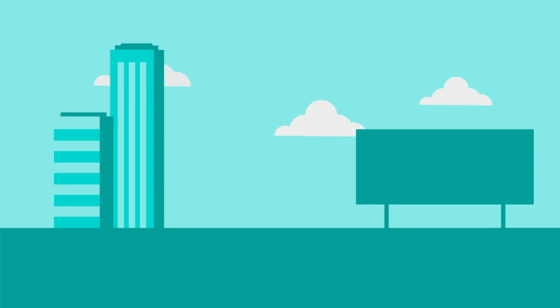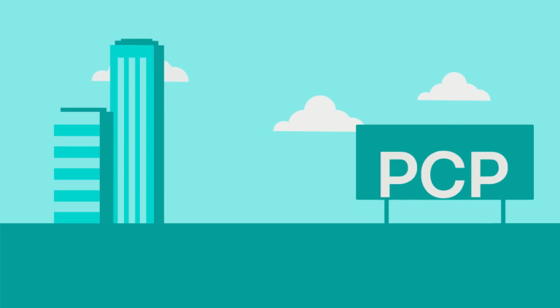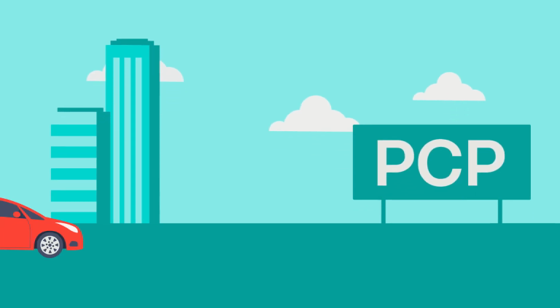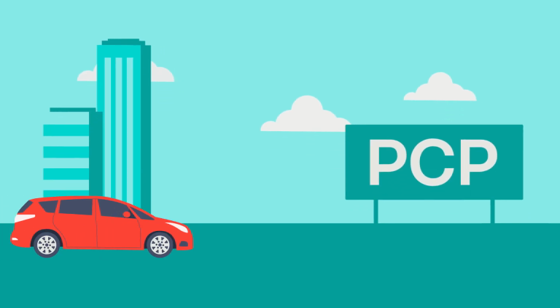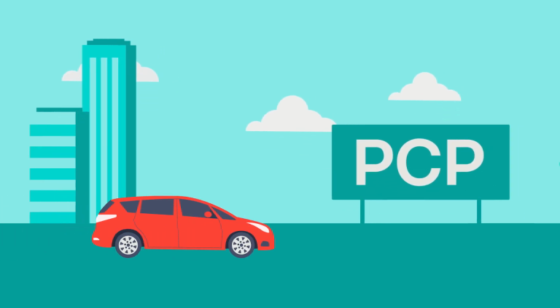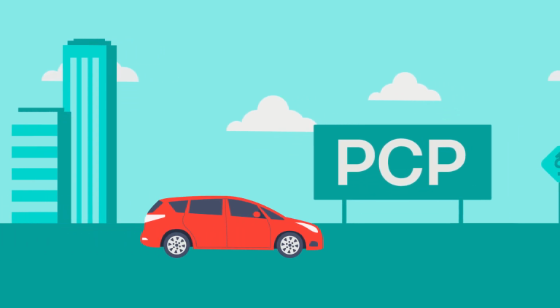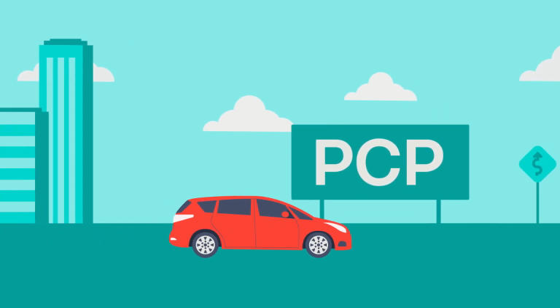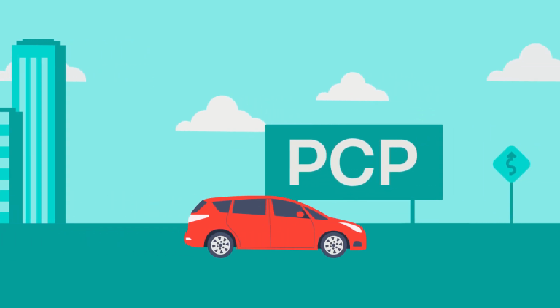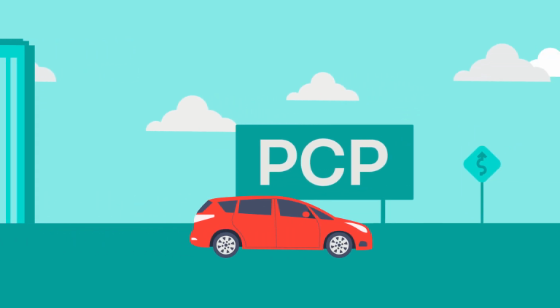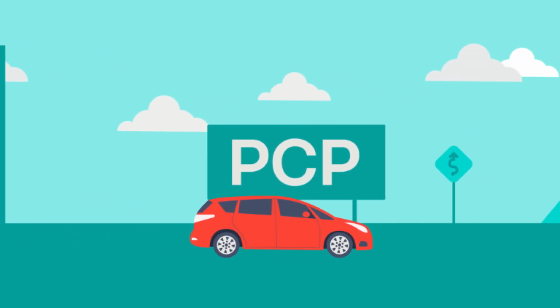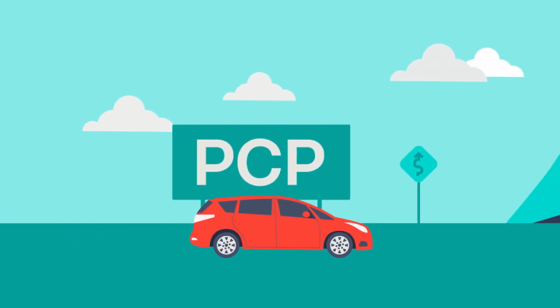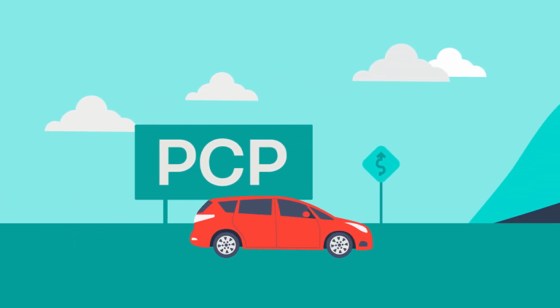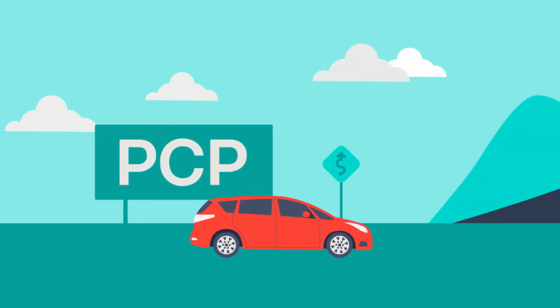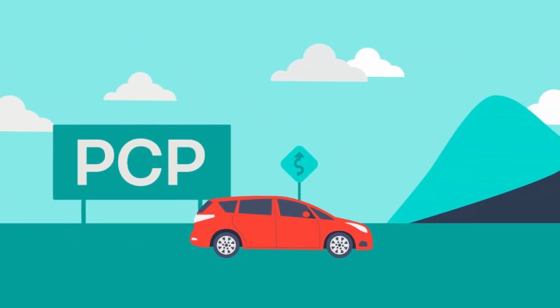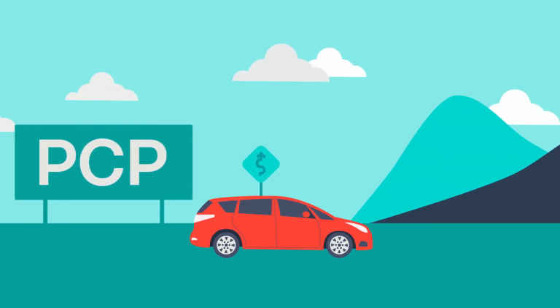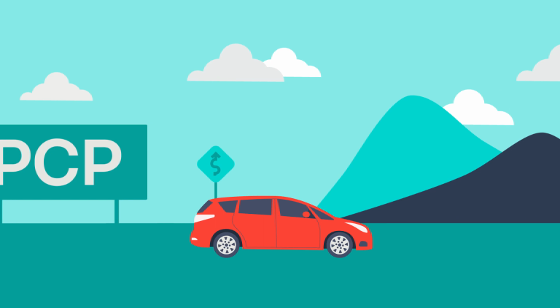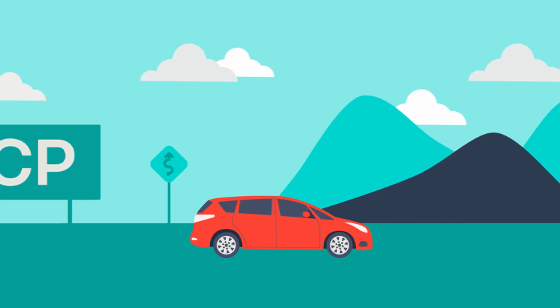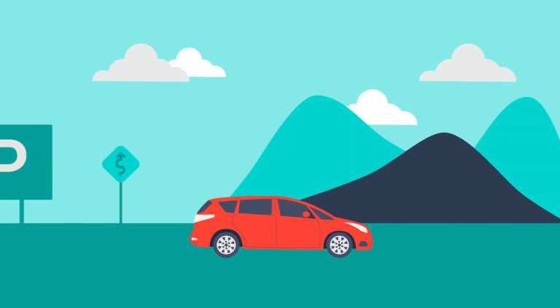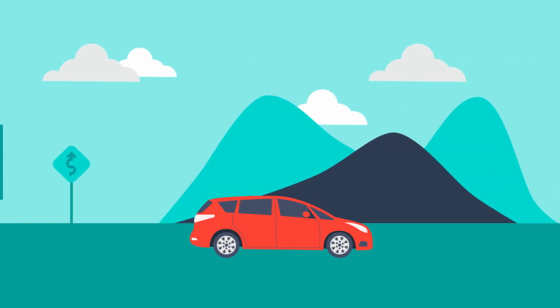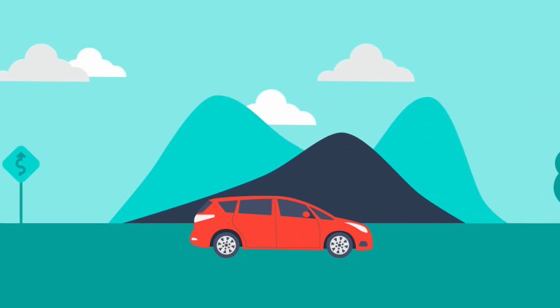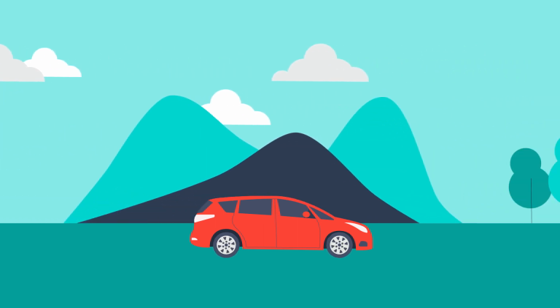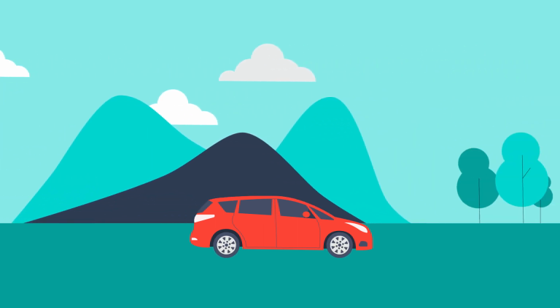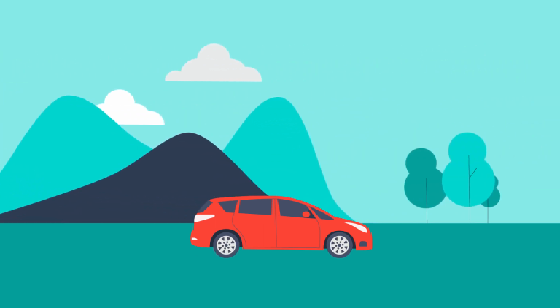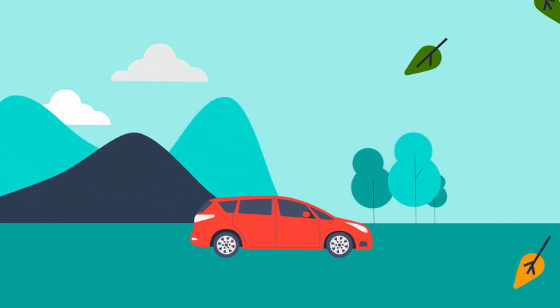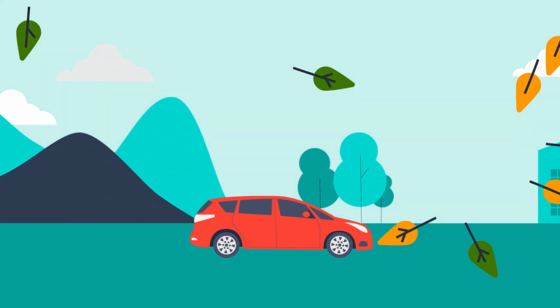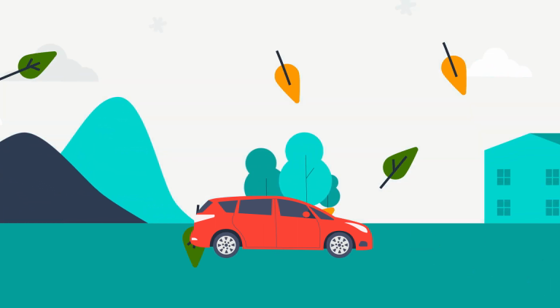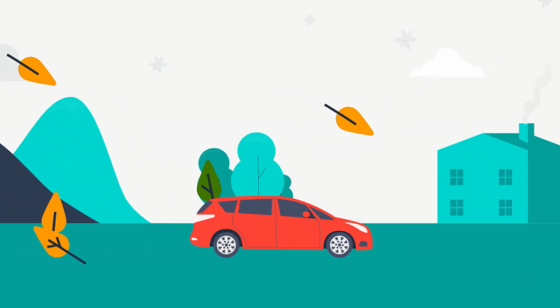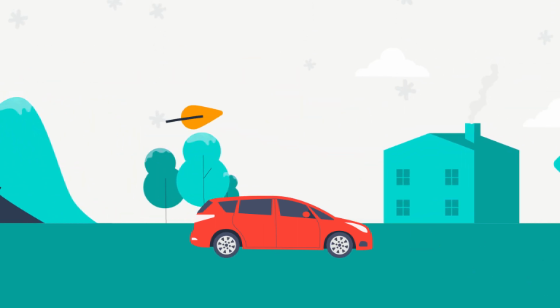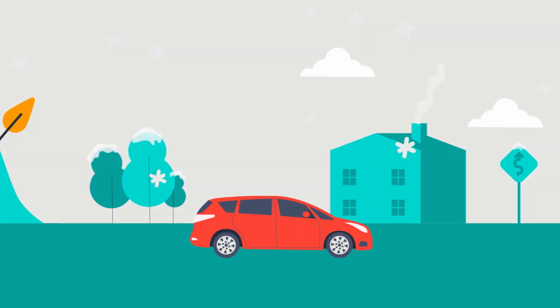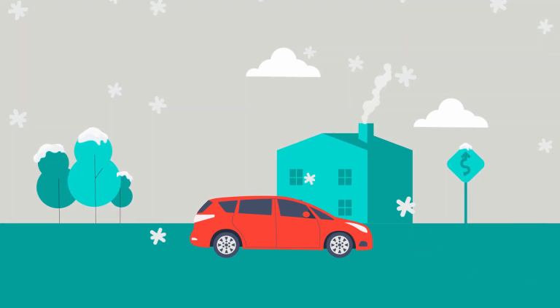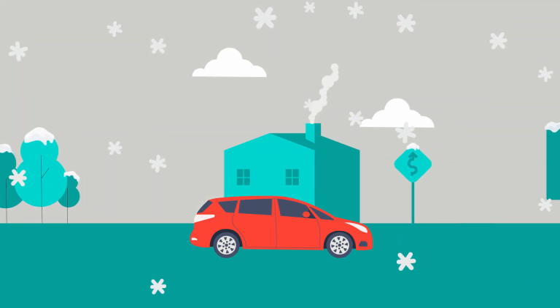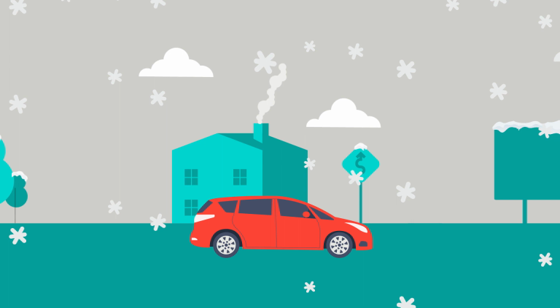Personal Contract Purchase, or PCP, is one of a number of finance products available to car buyers which allows you to spread the cost of the car over a period of time.